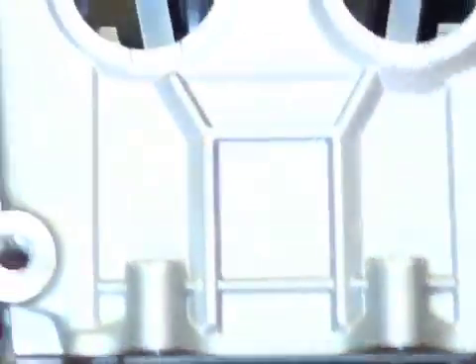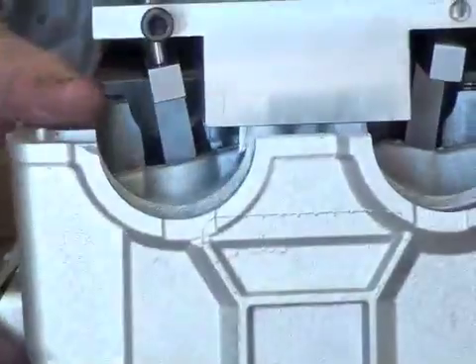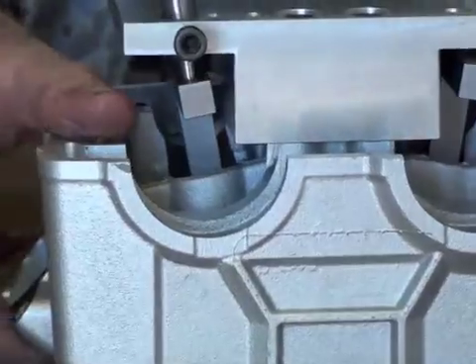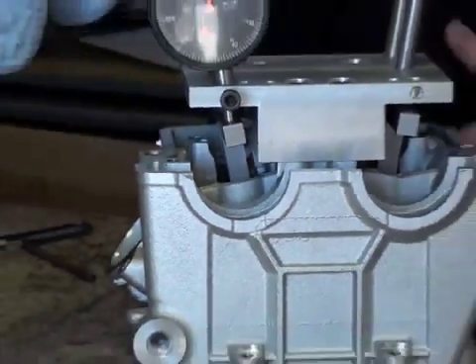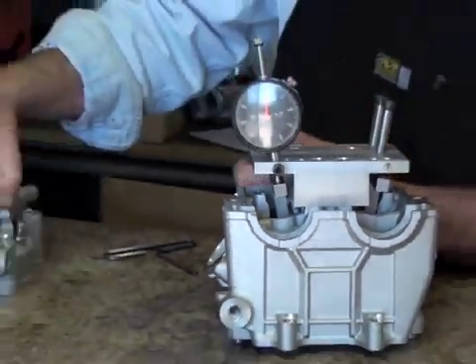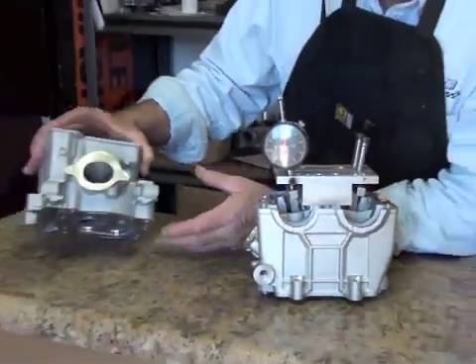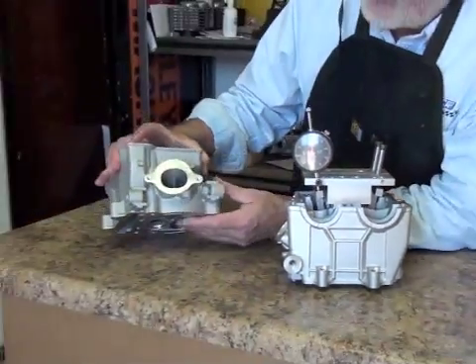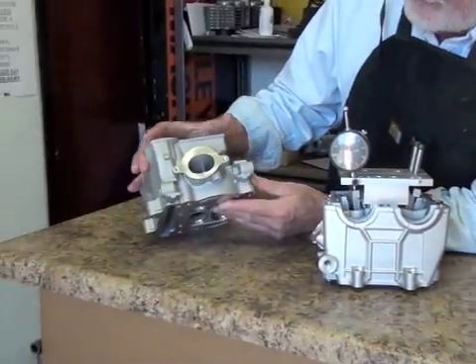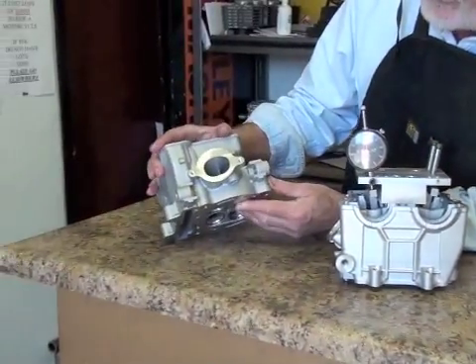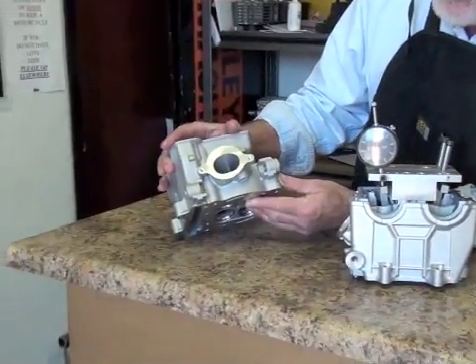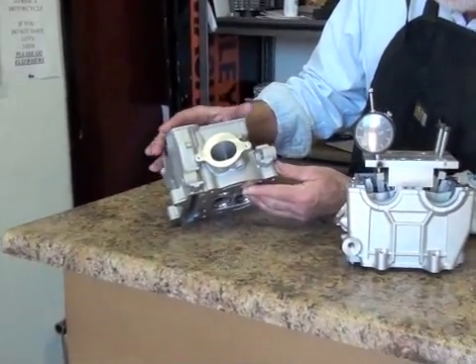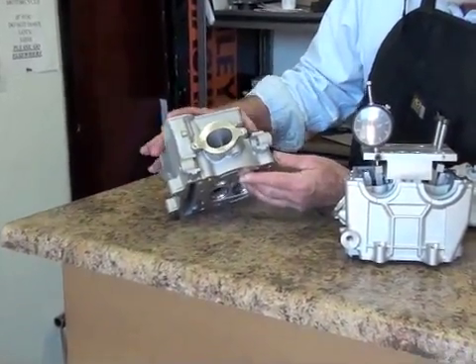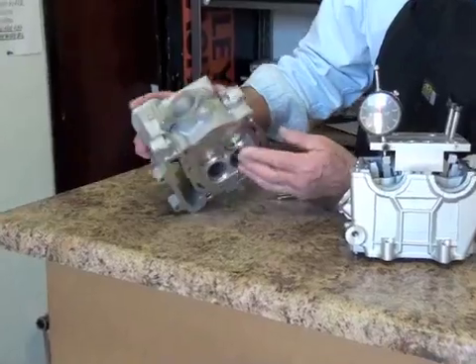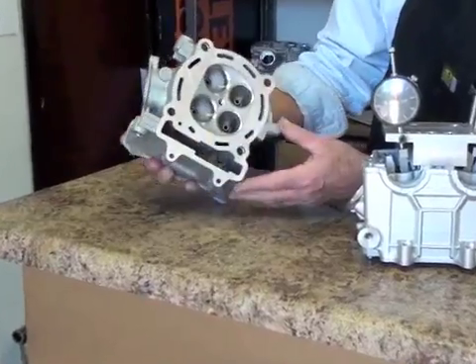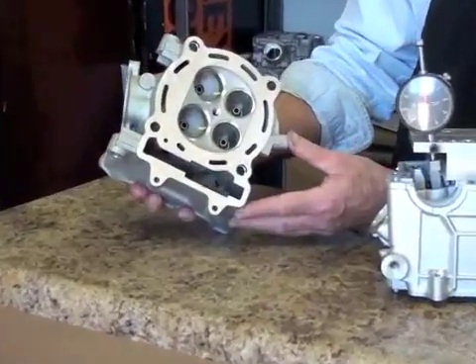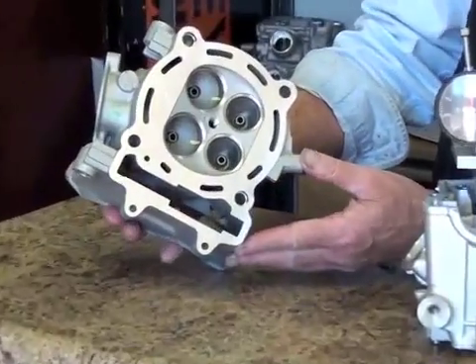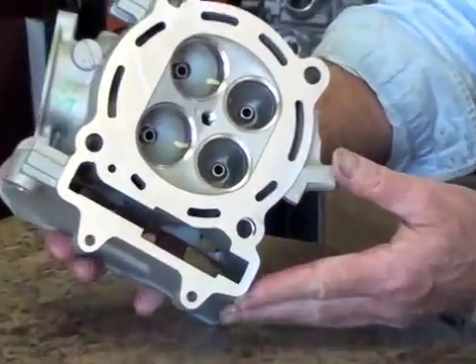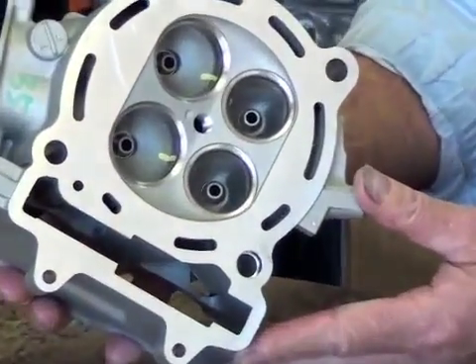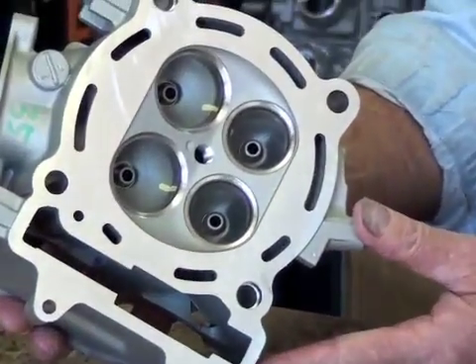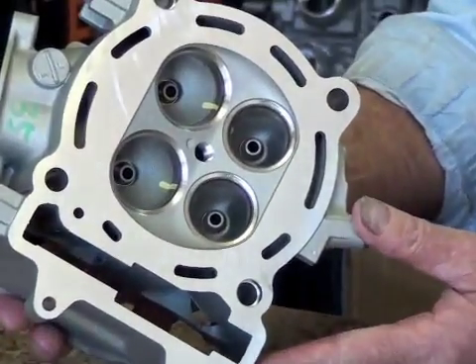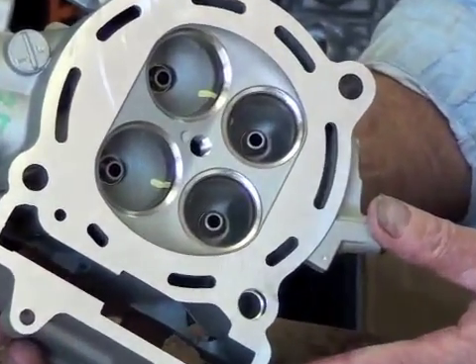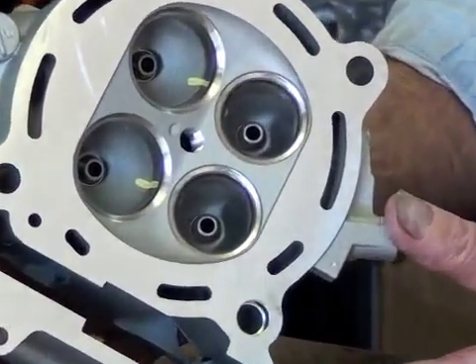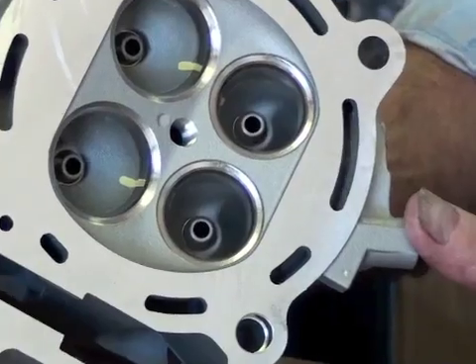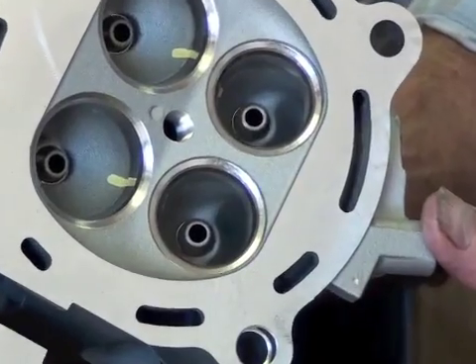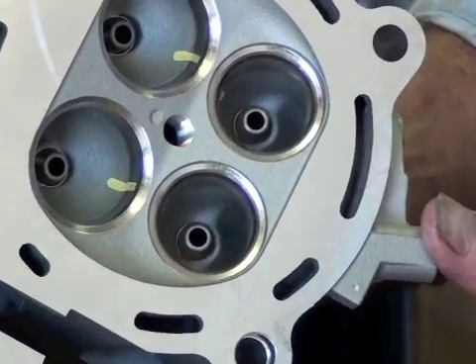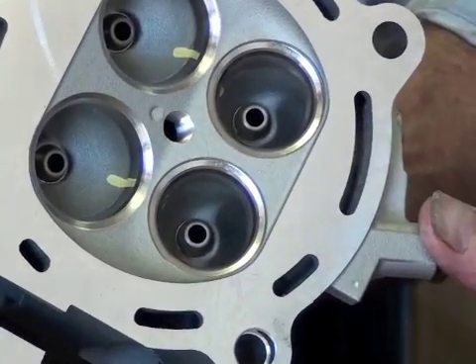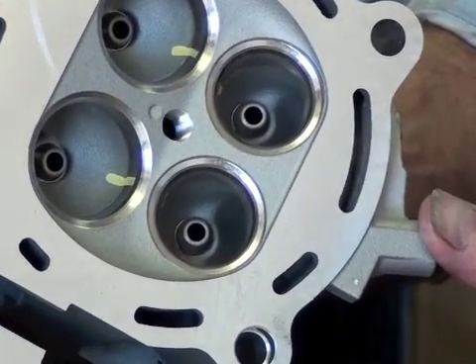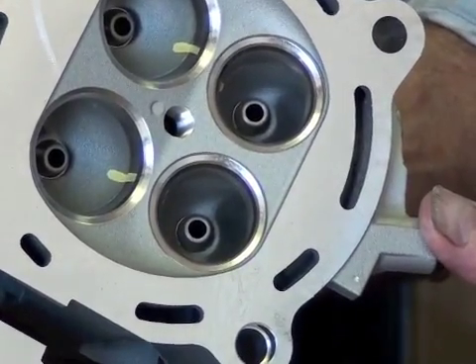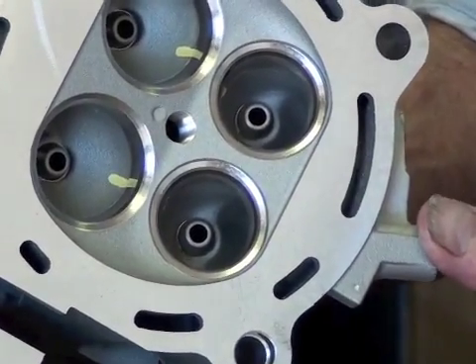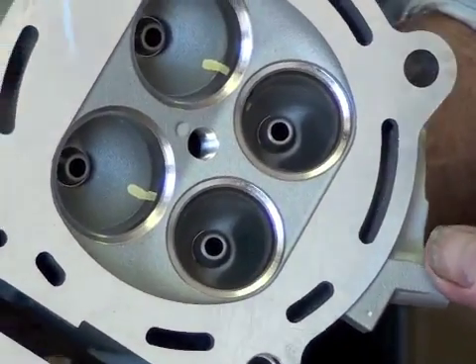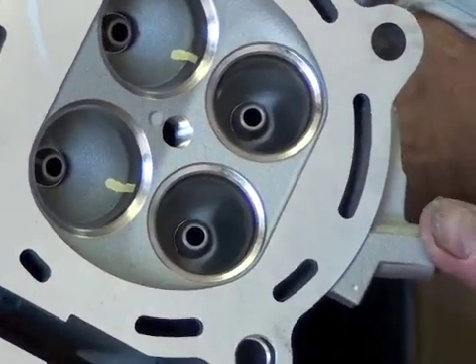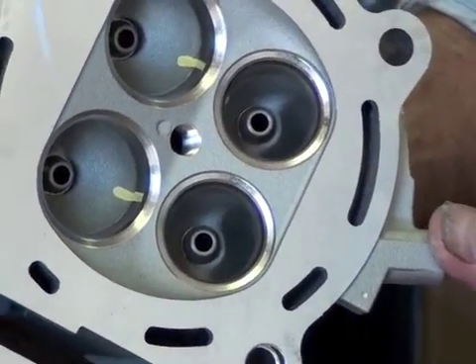Over here we also have the Kawasaki 450 head. We'll be baselining both of these today, and I'll be doing the Yamaha head first.